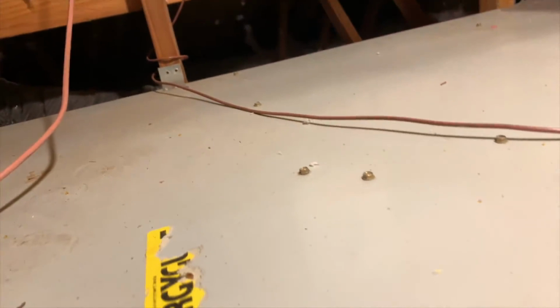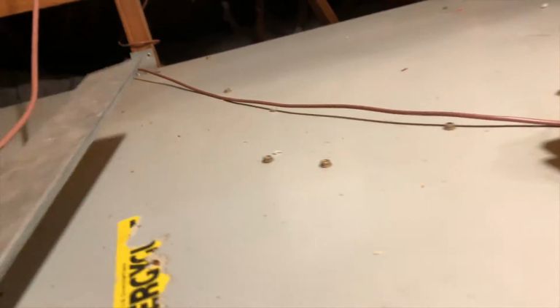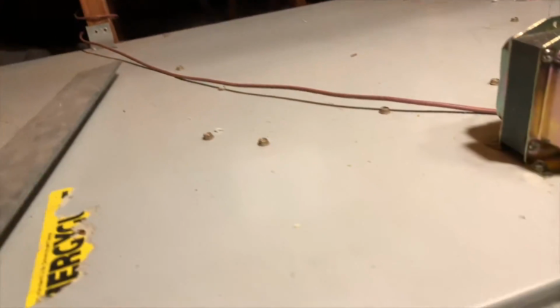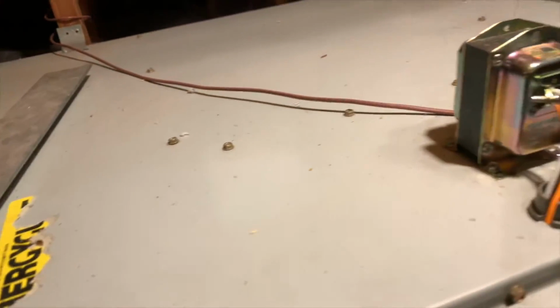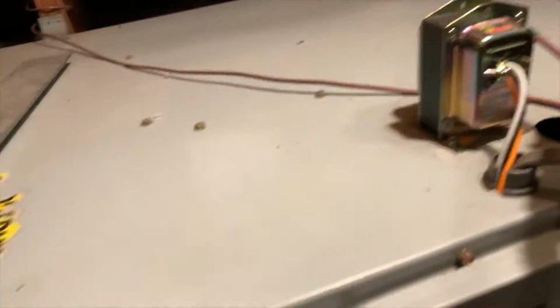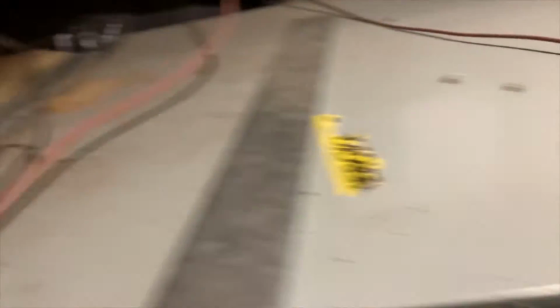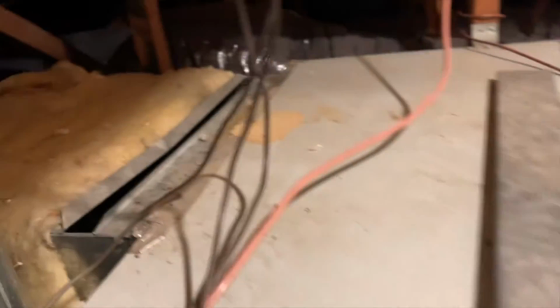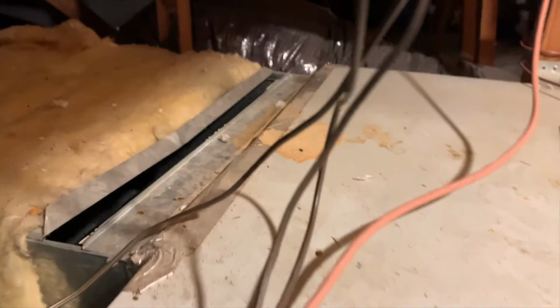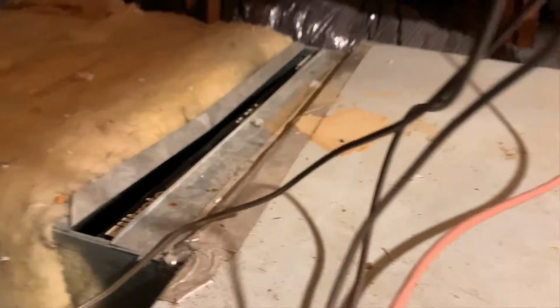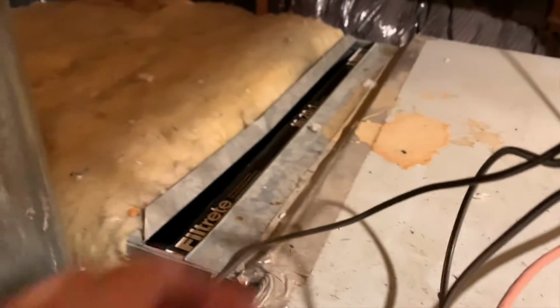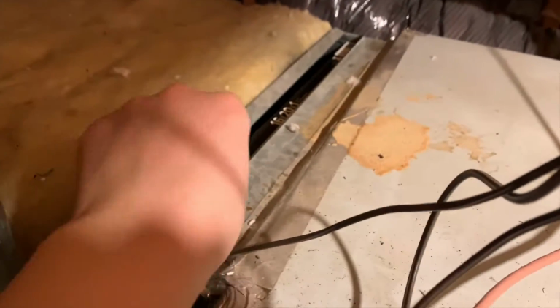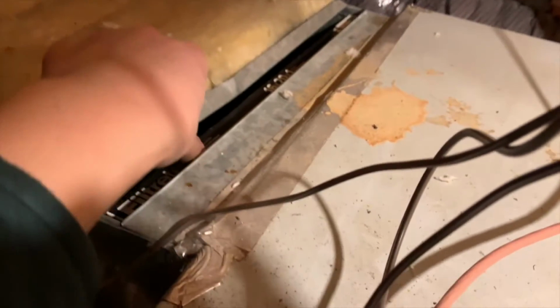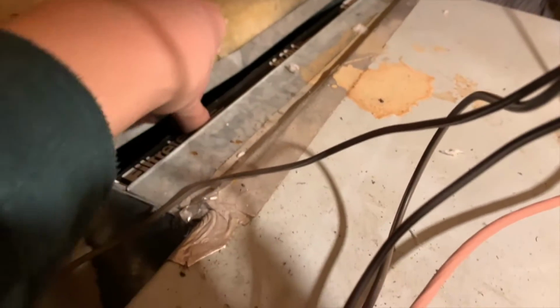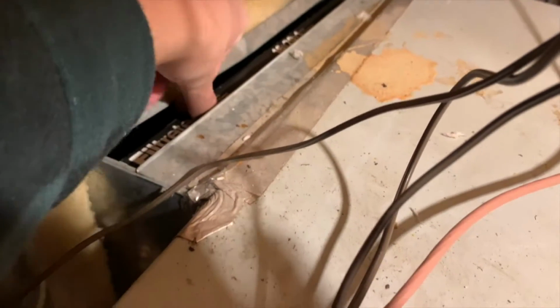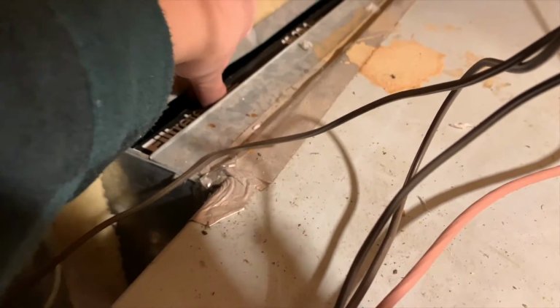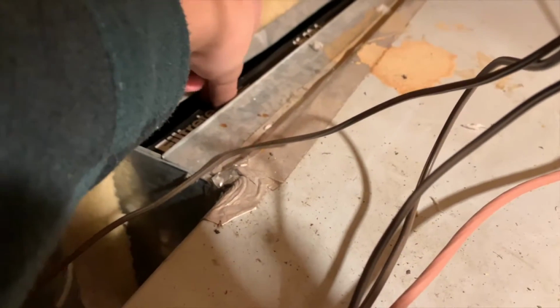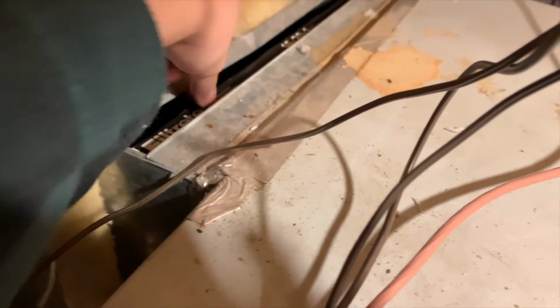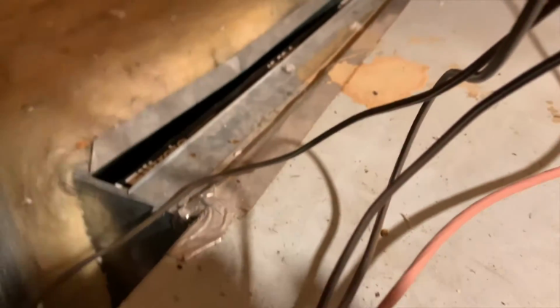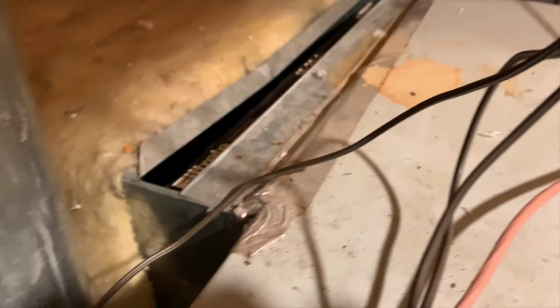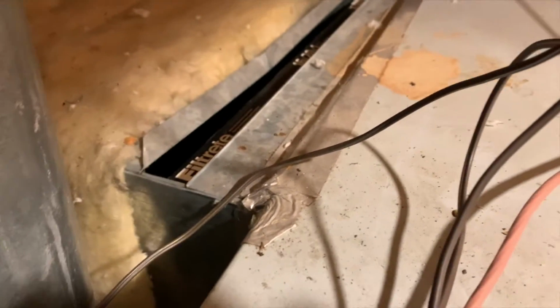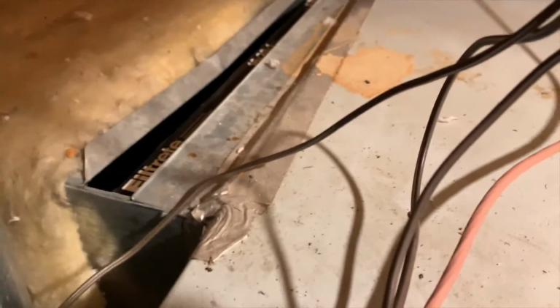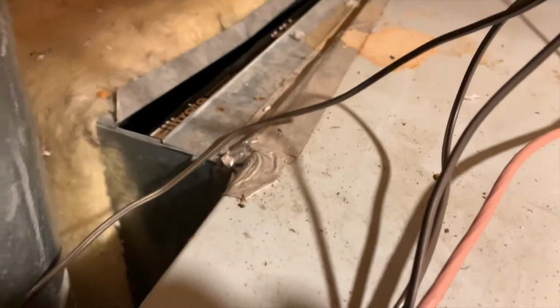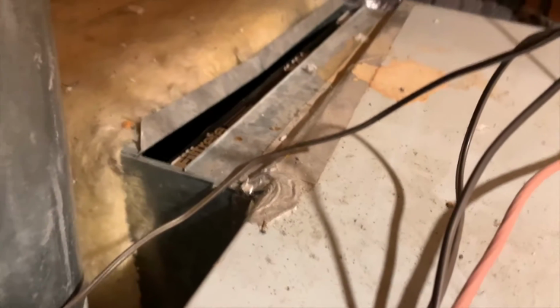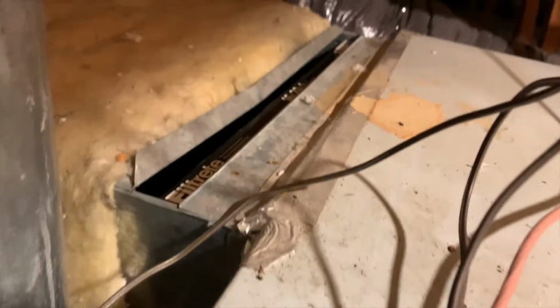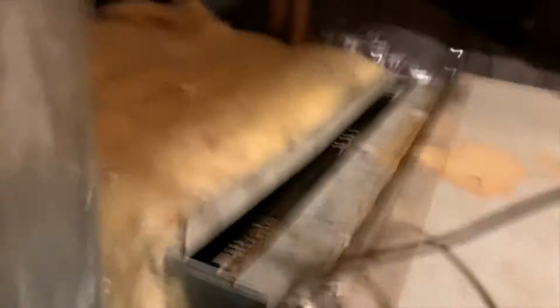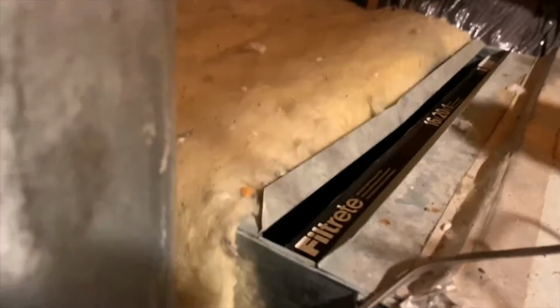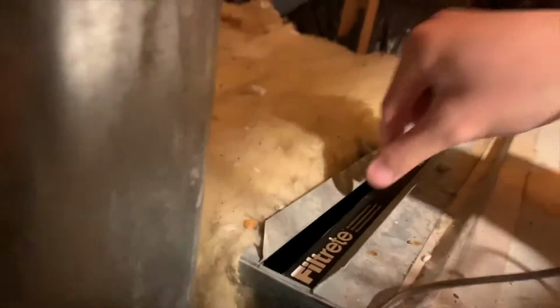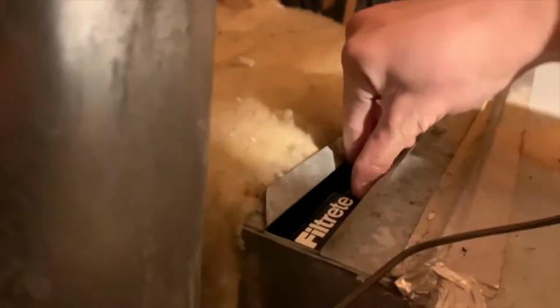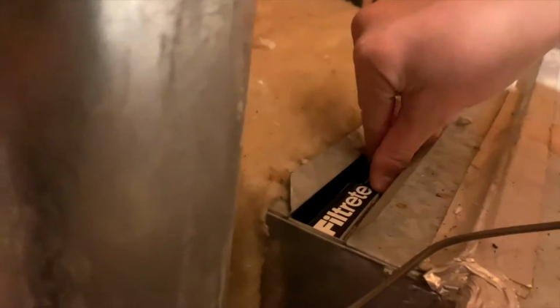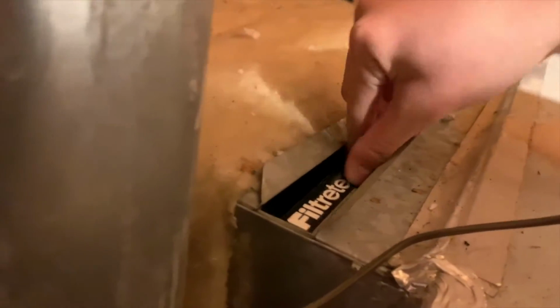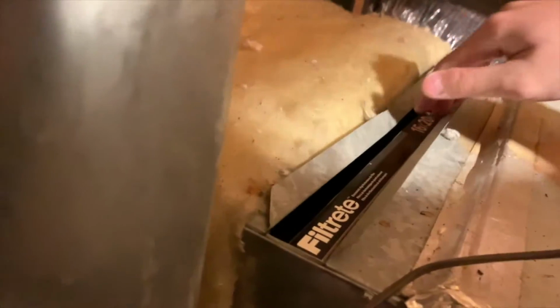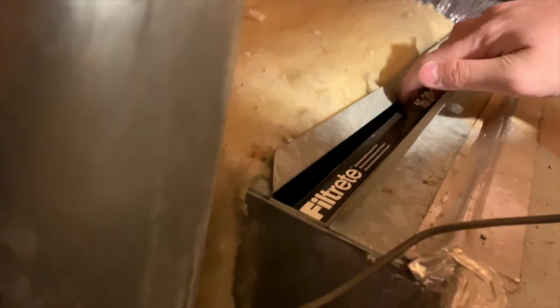The cover is off now. We'll just prop this on top of the box. There's the old one — you want to grab that and pull it out.